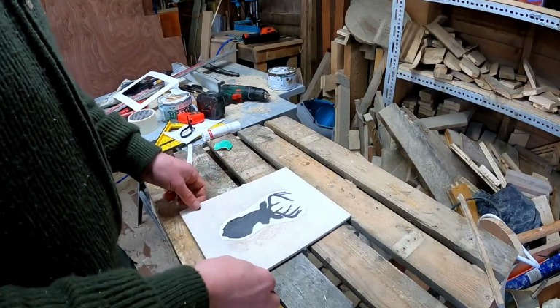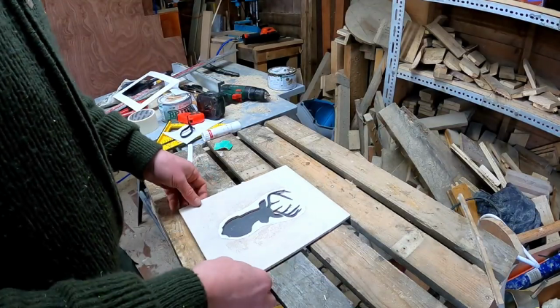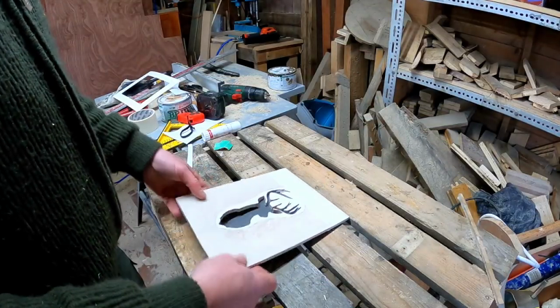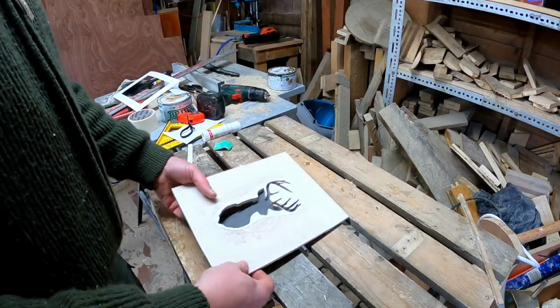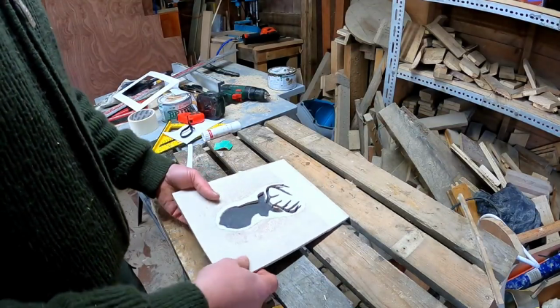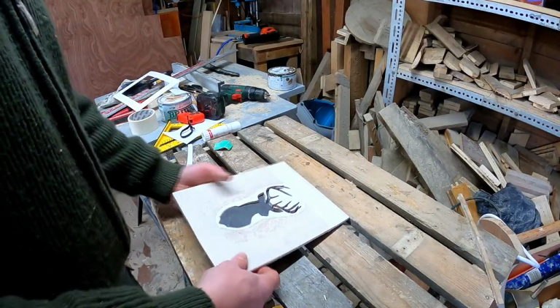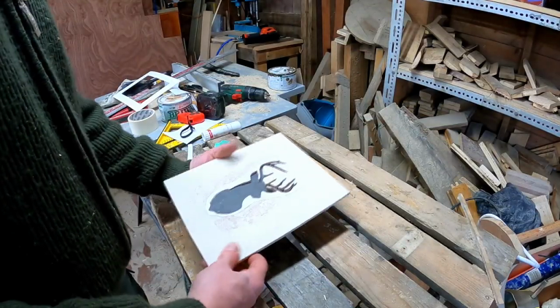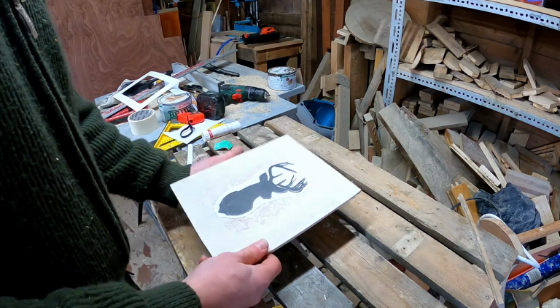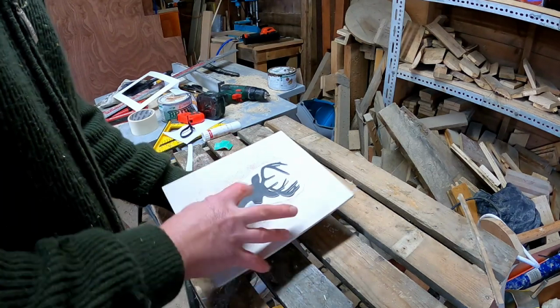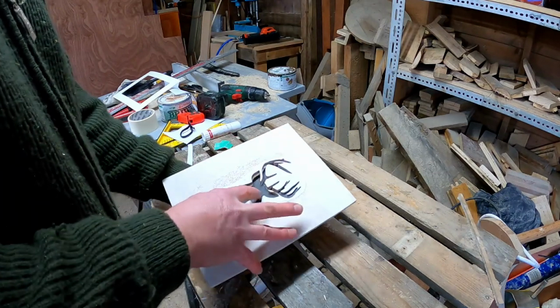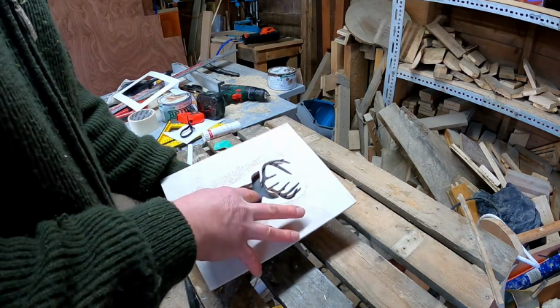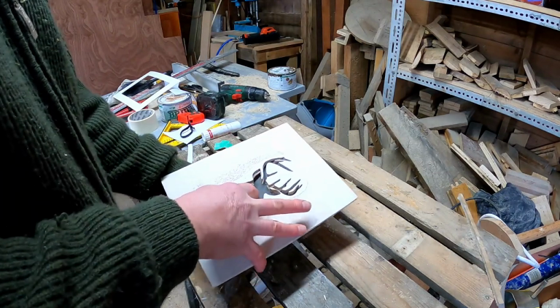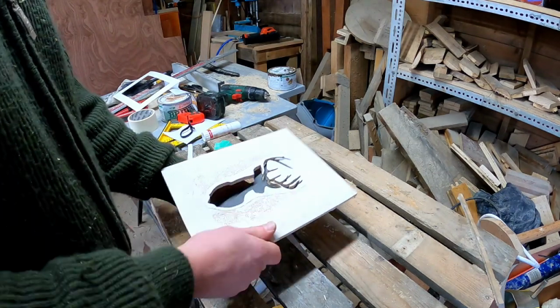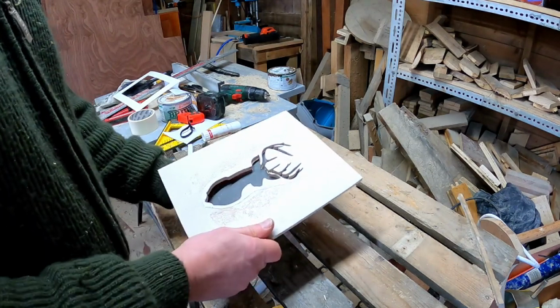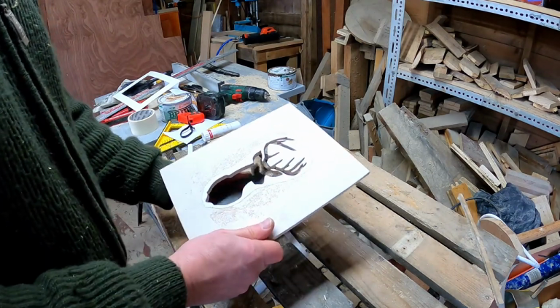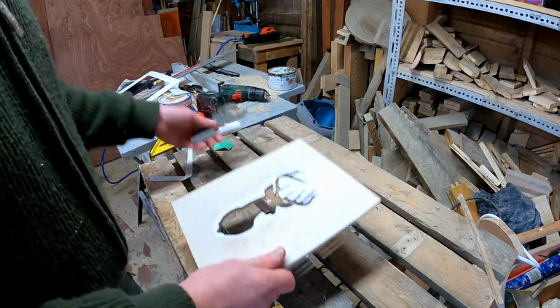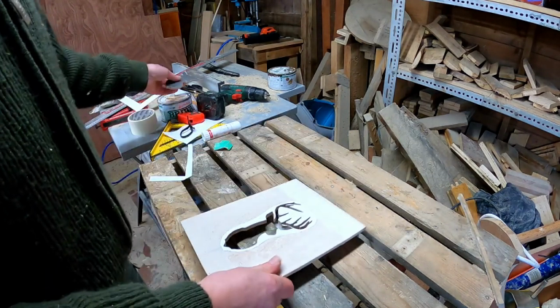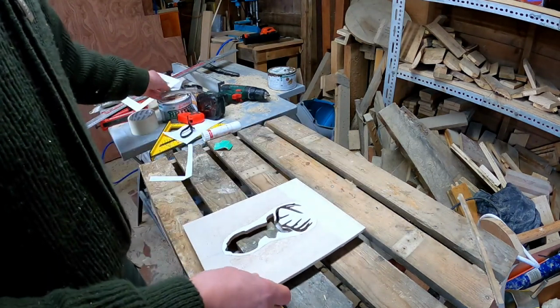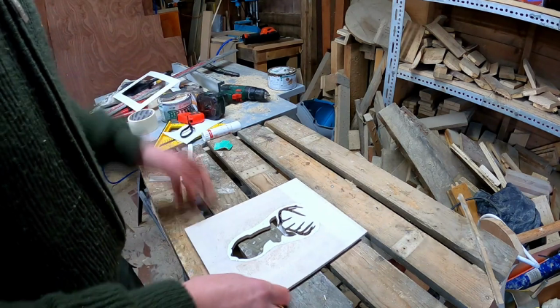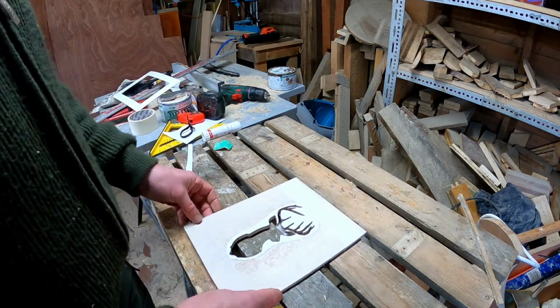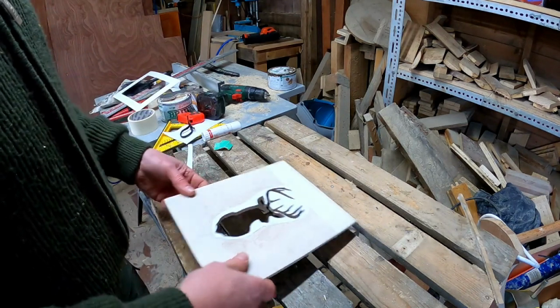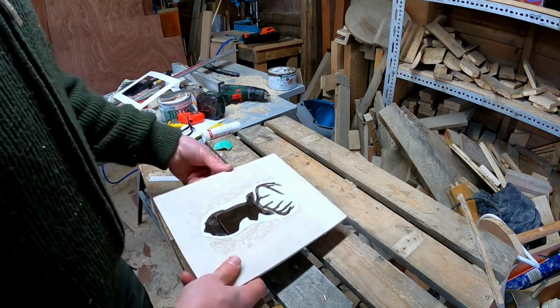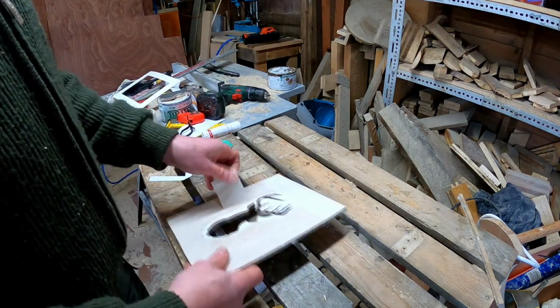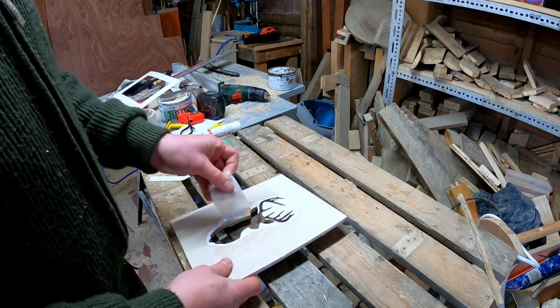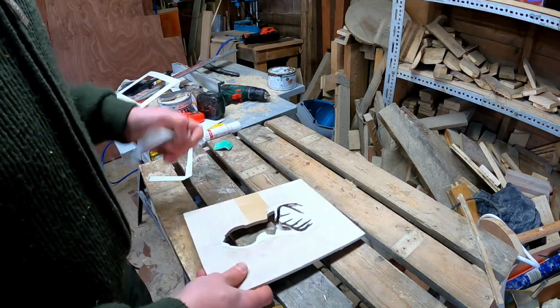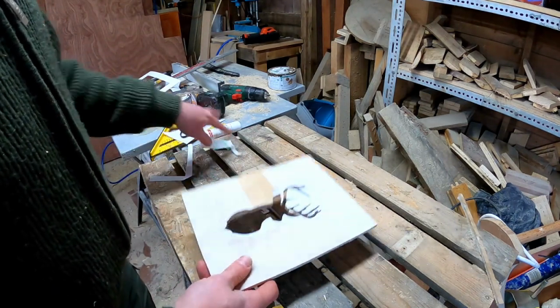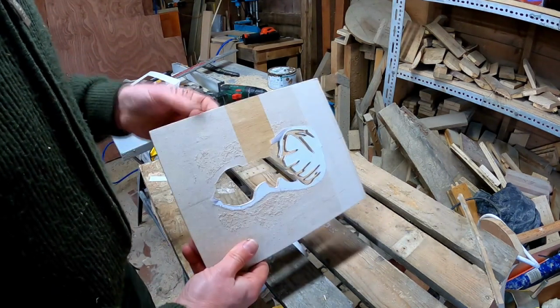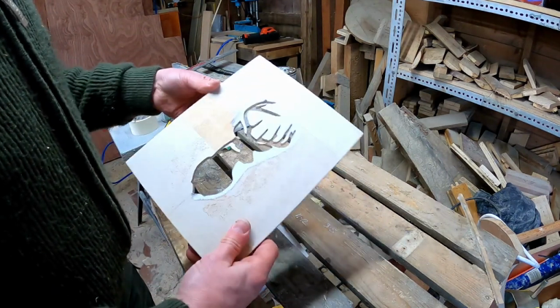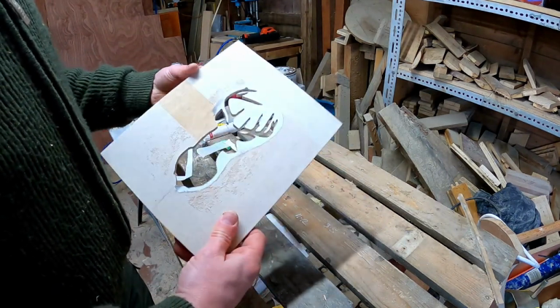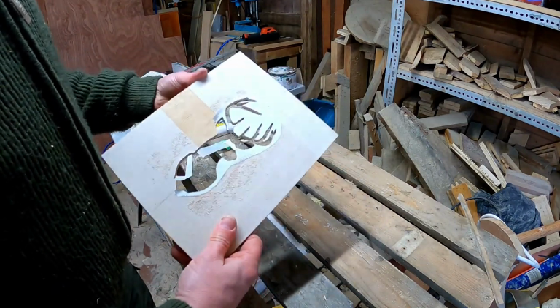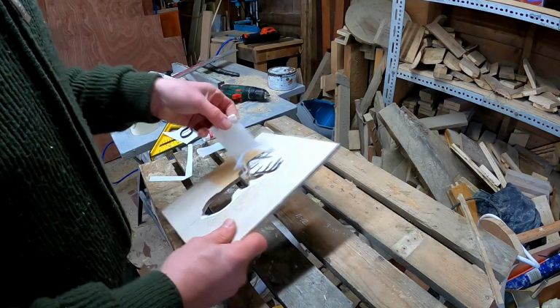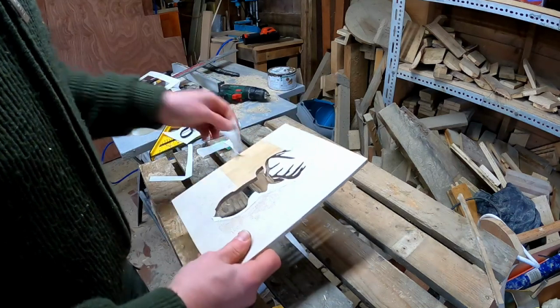So here we have the pattern cut all around. Just gently remove the bit we don't need anymore, and it's just a case of peeling off the tape that we put on earlier.